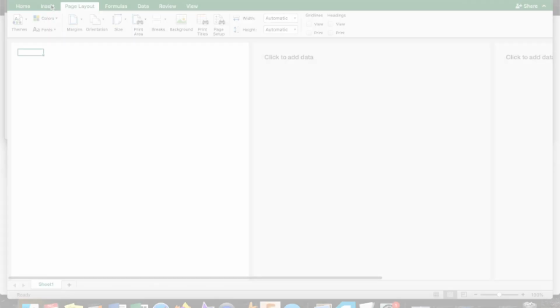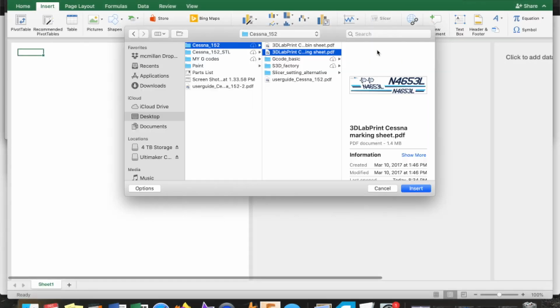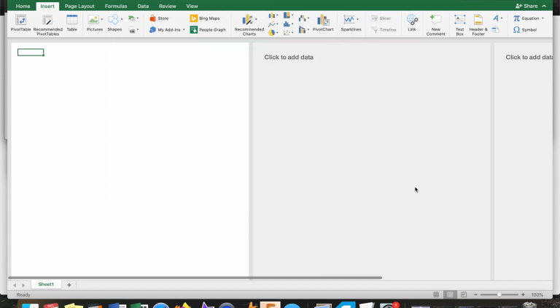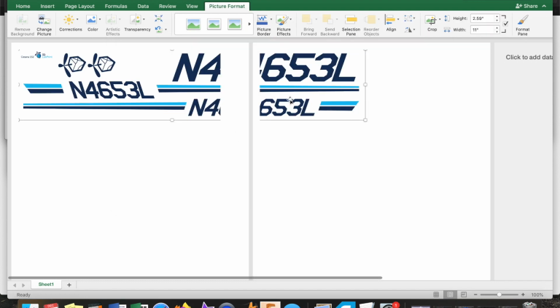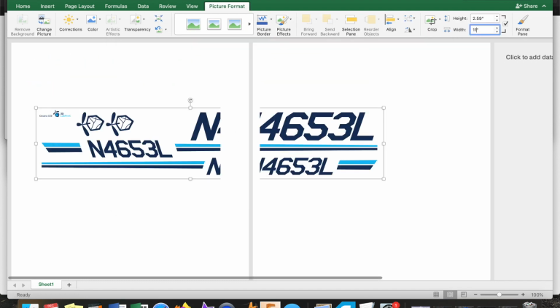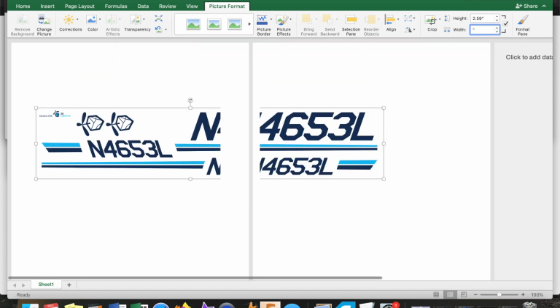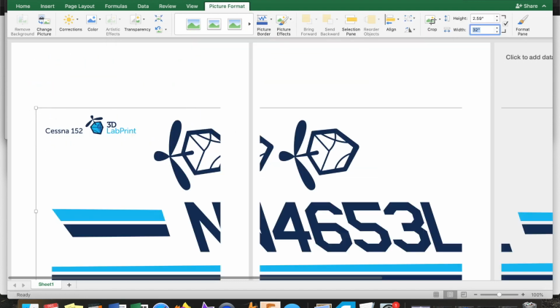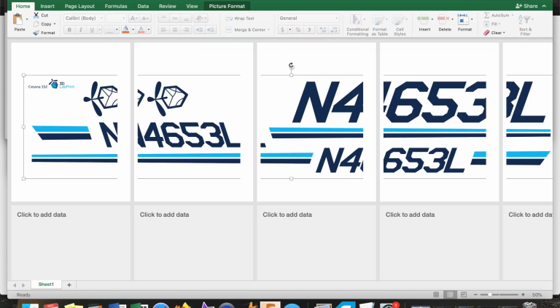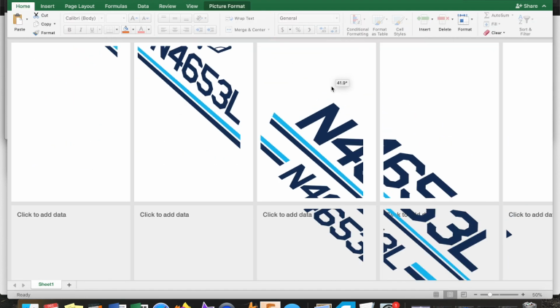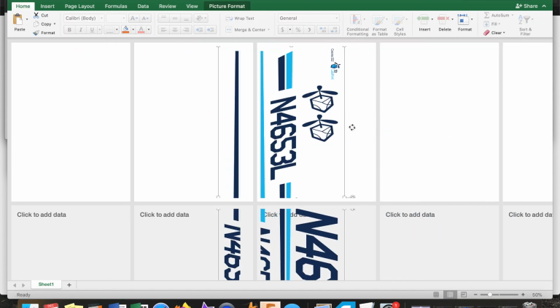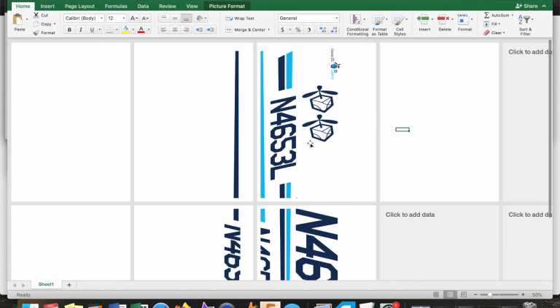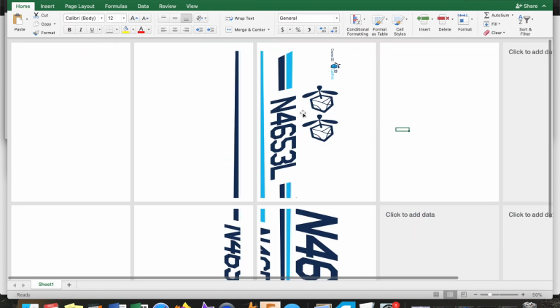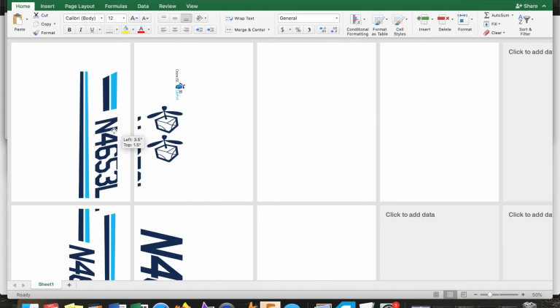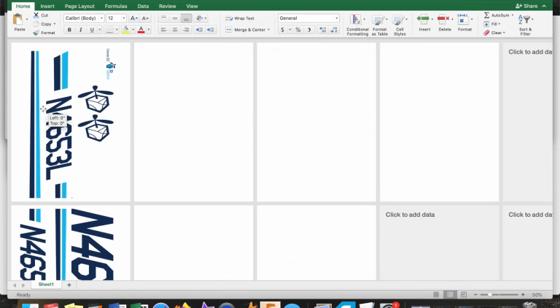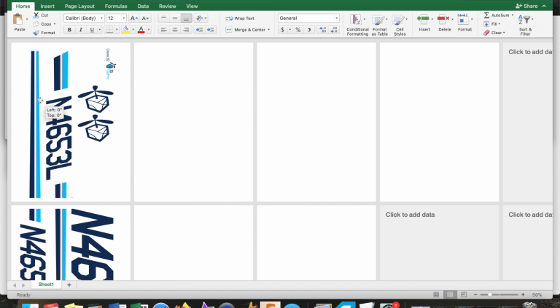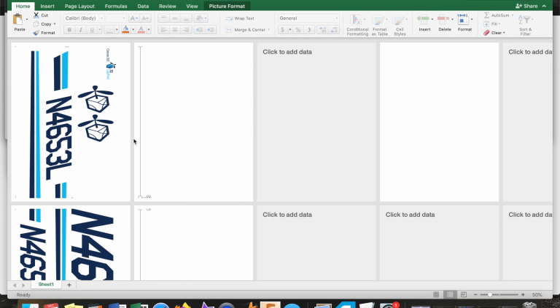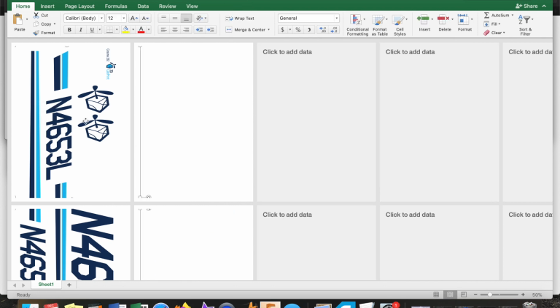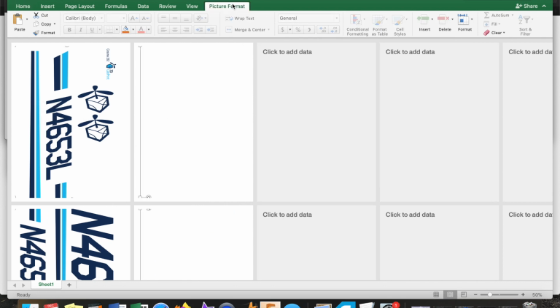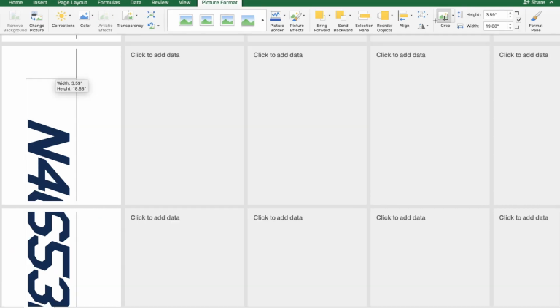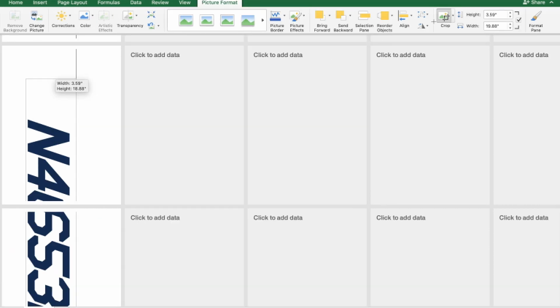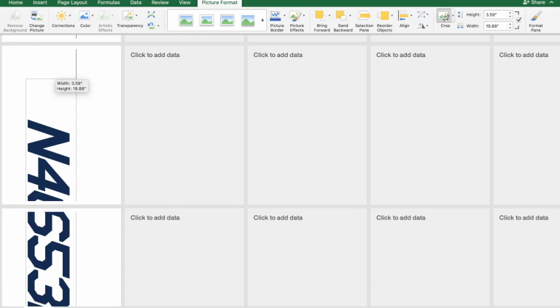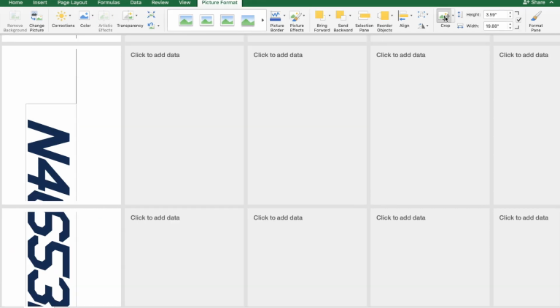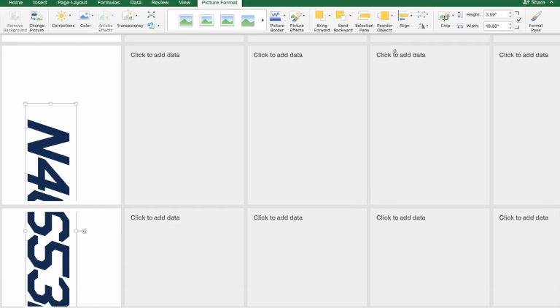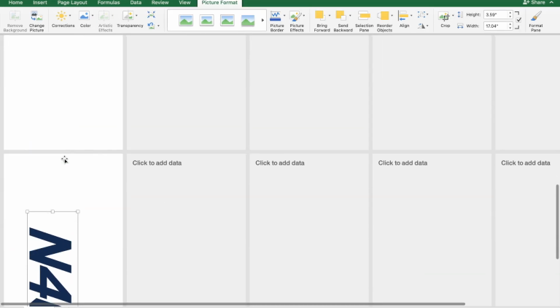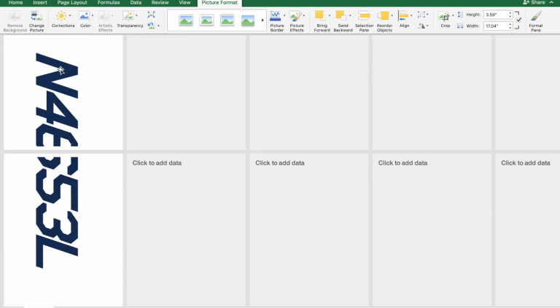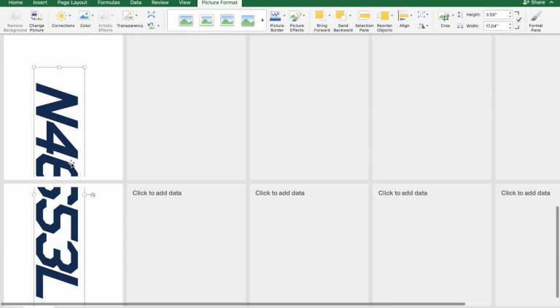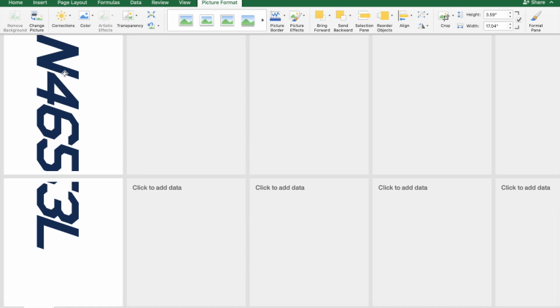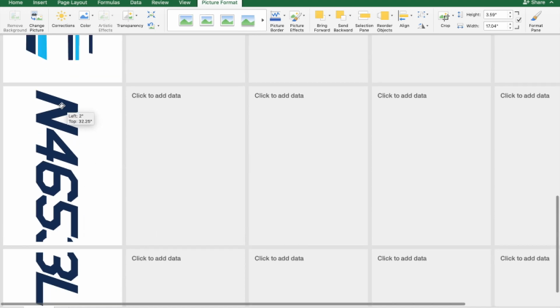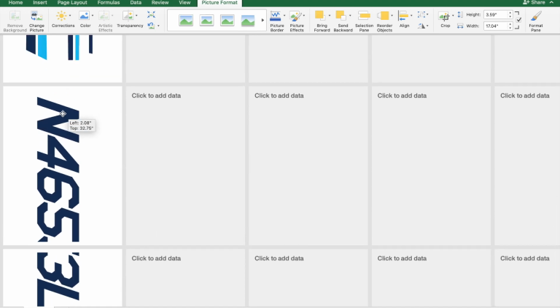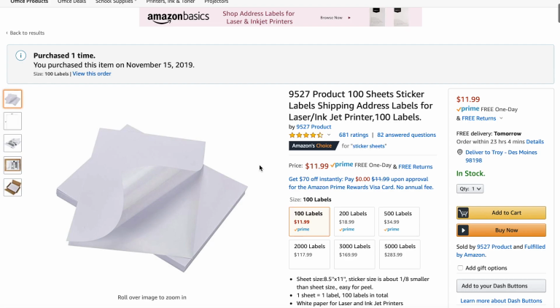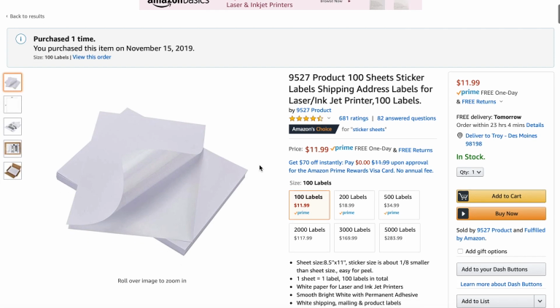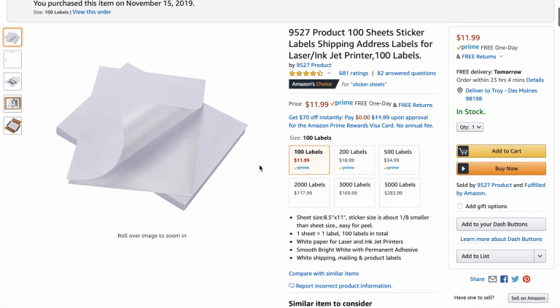What I do is I'll put up an Excel spreadsheet, import the file in there, and I can turn it 90 degrees and it will actually continue the decal all the way down the pages. I just cut off the numbers there and reposition them to the bottom.